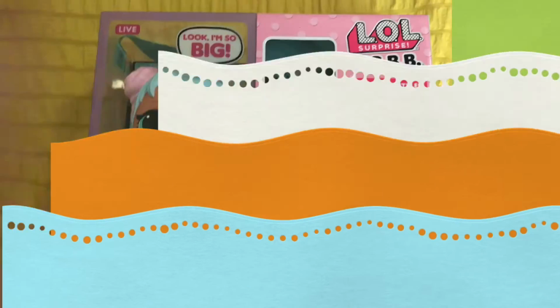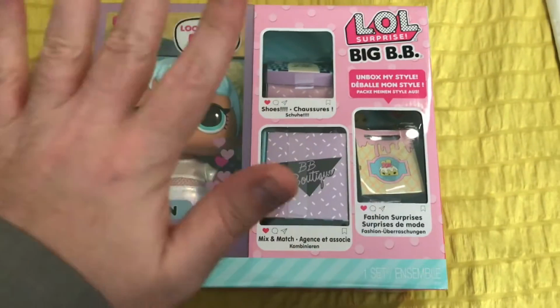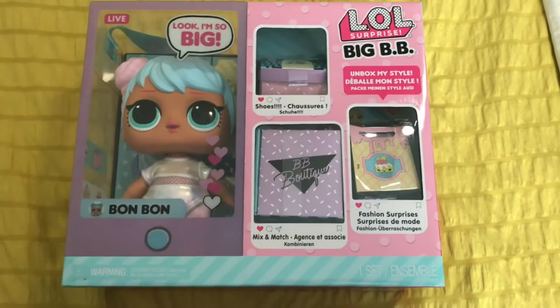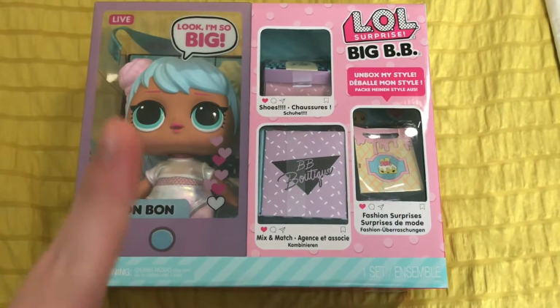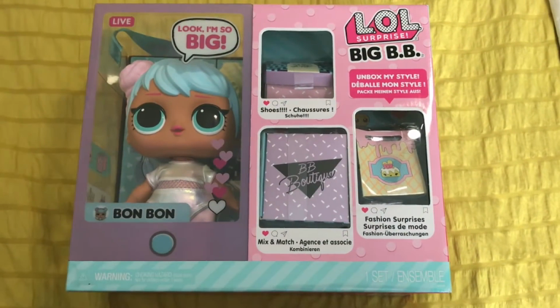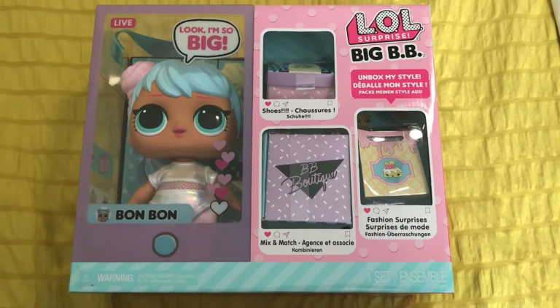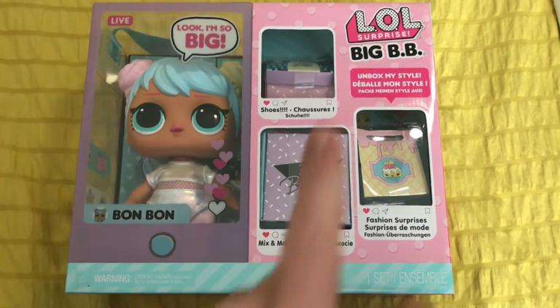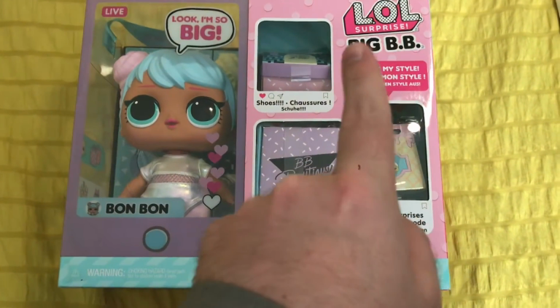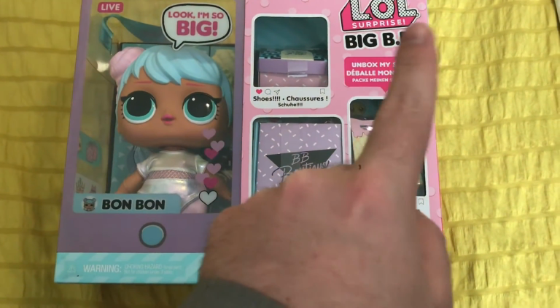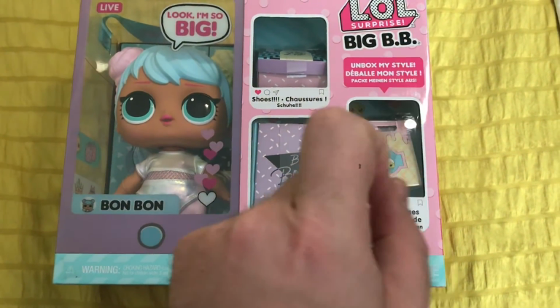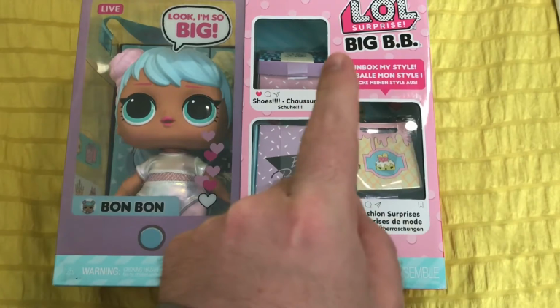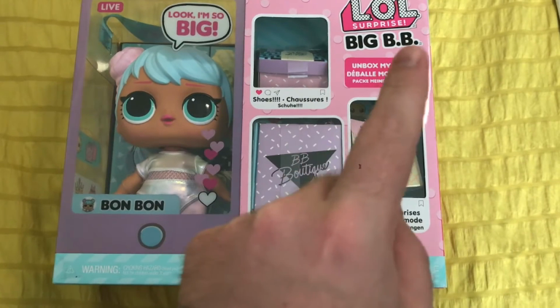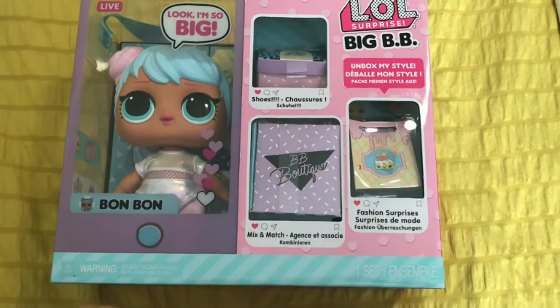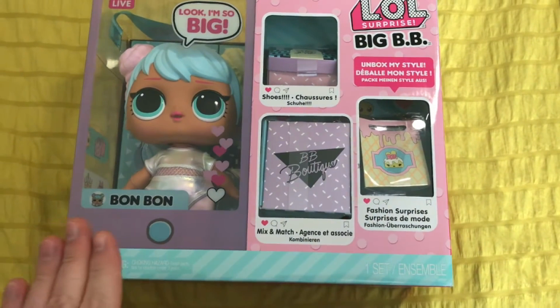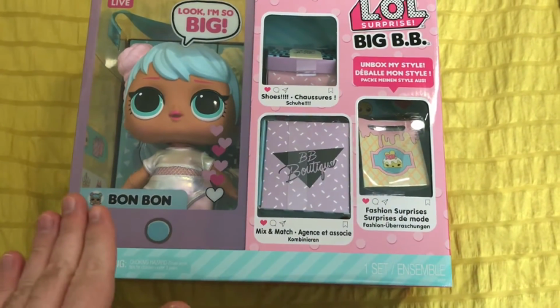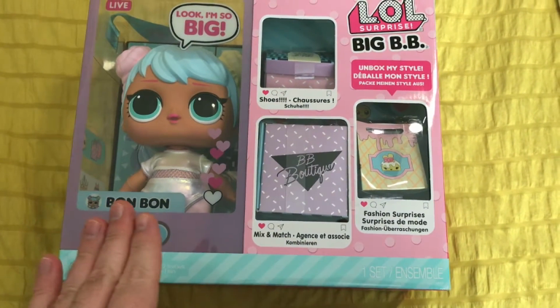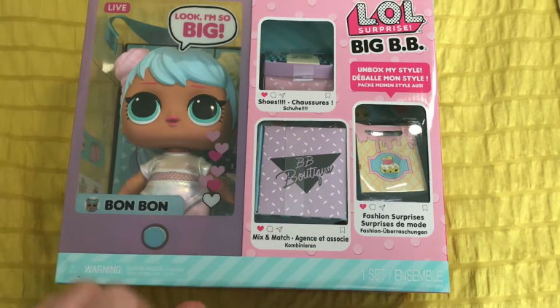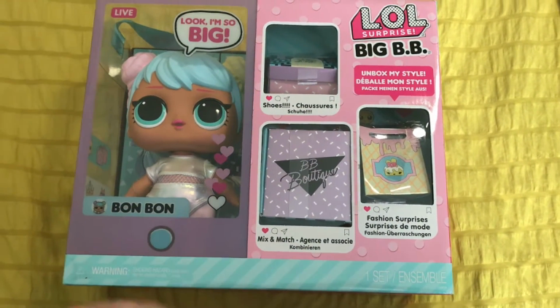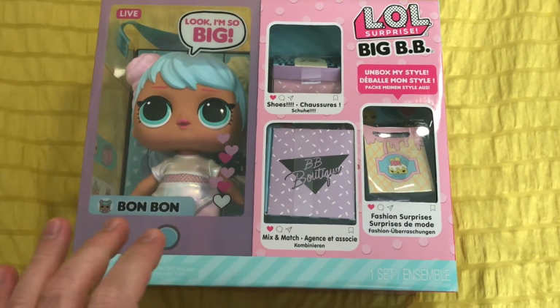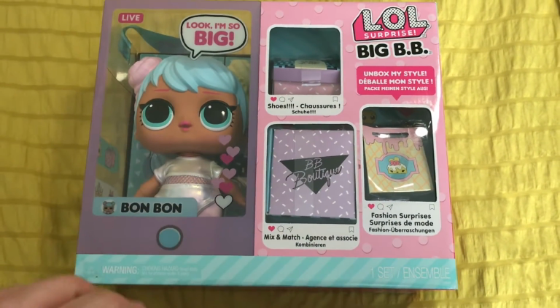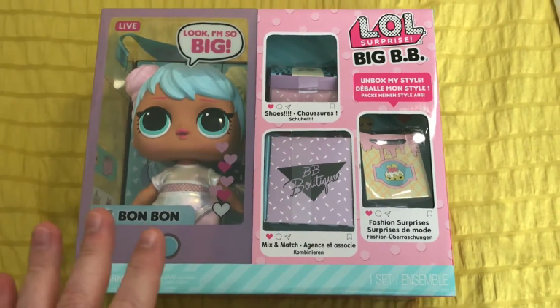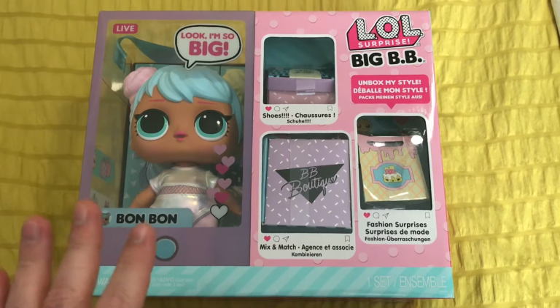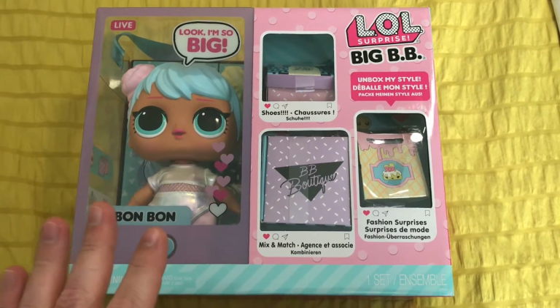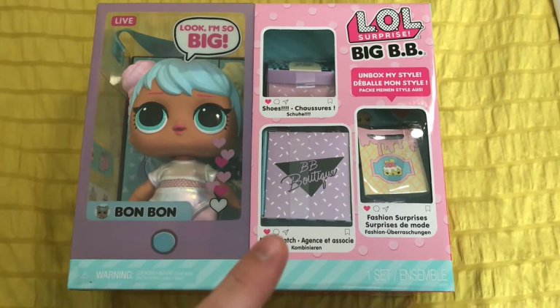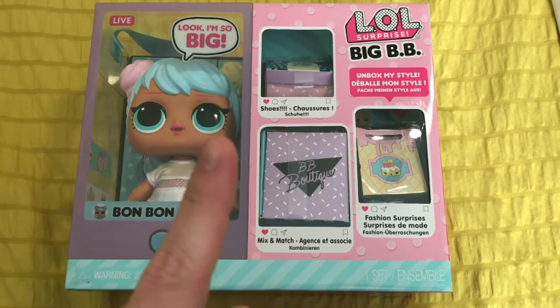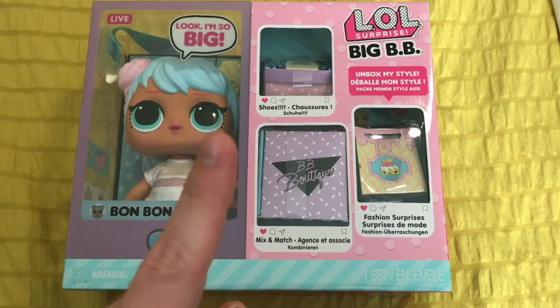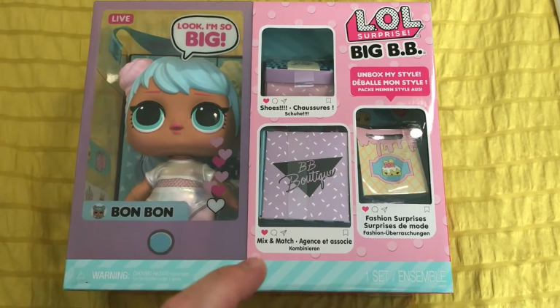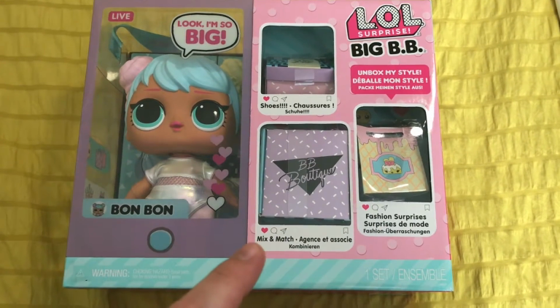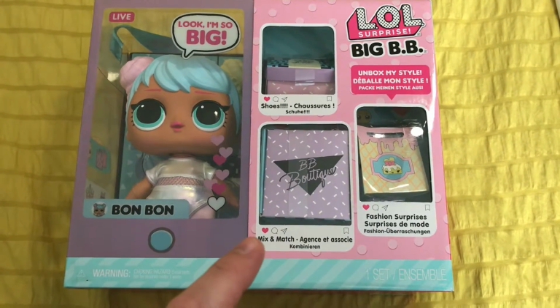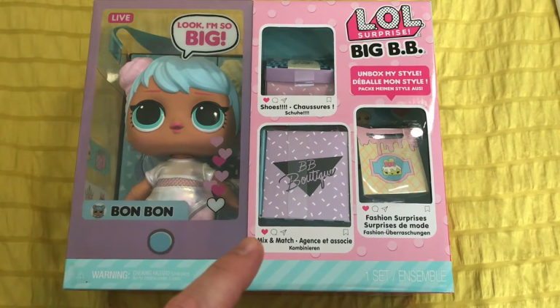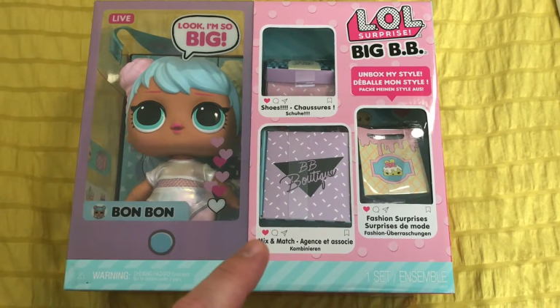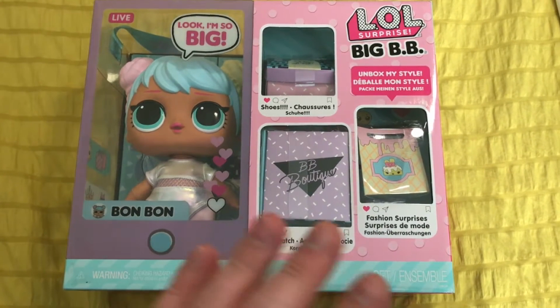Hey everyone, thanks for joining on today's Toymatic review of an LOL Surprise Big BB. We're going to be opening up Bonbon — these are the big LOL dolls. It comes with shoes, a mix-and-match outfit set, as well as surprises.